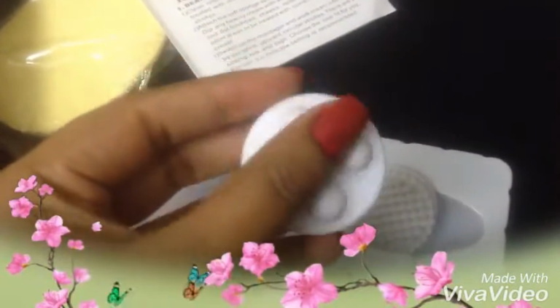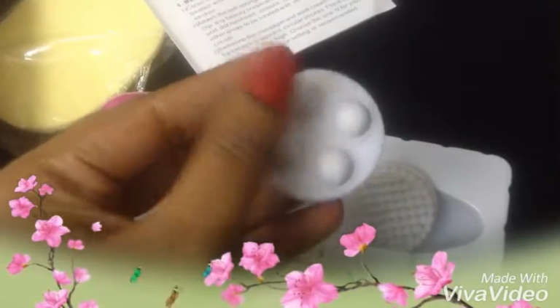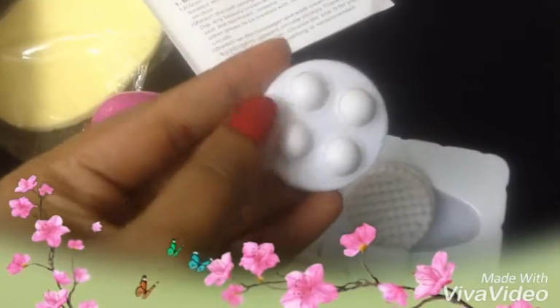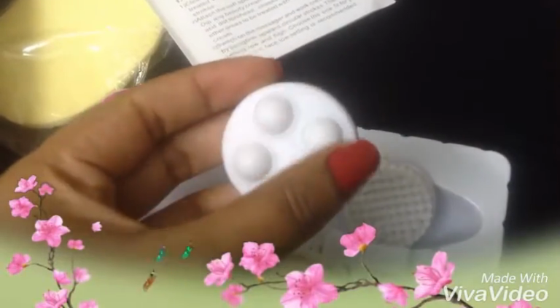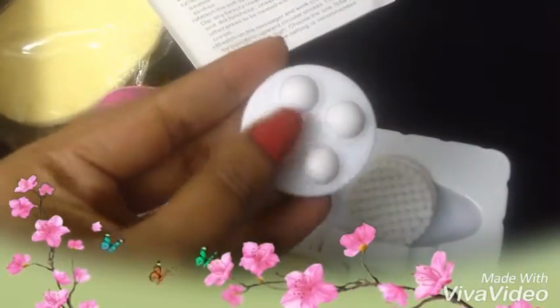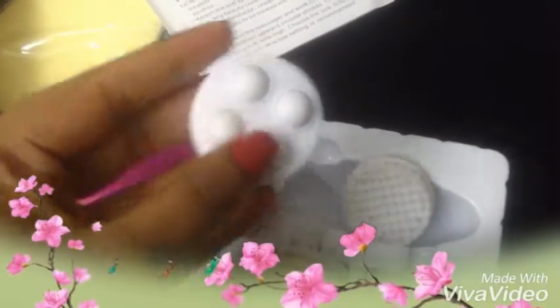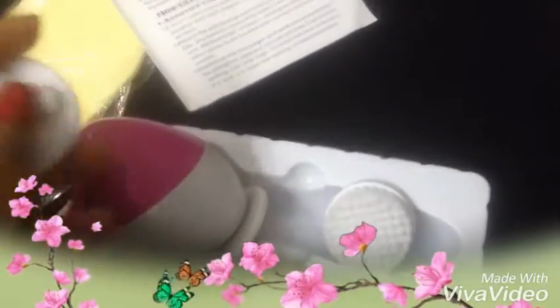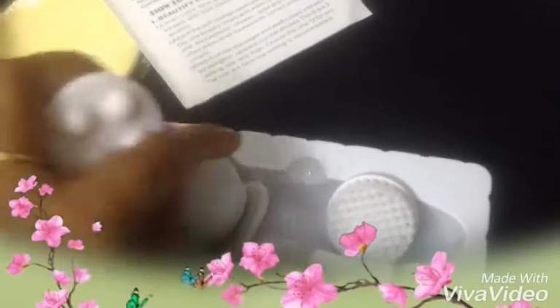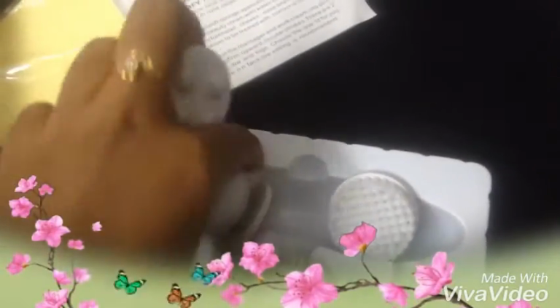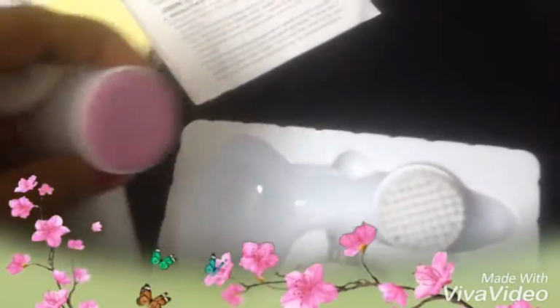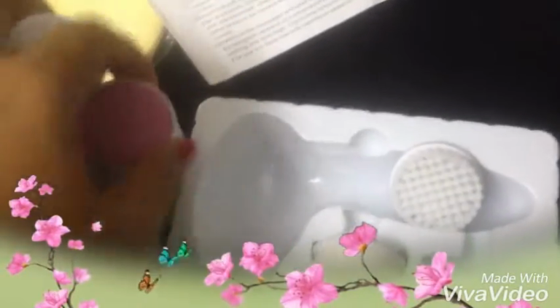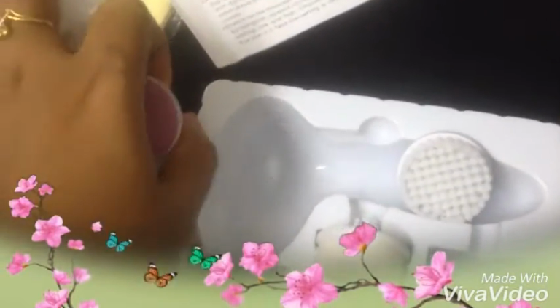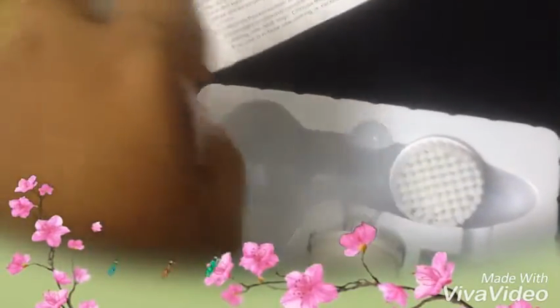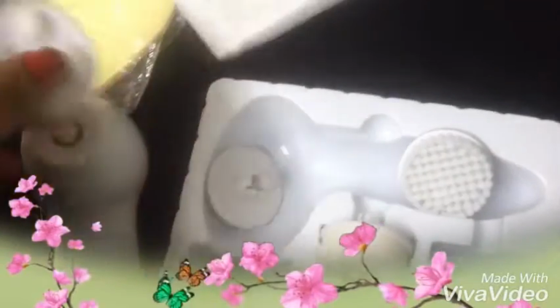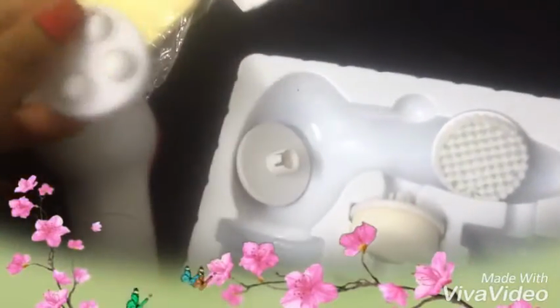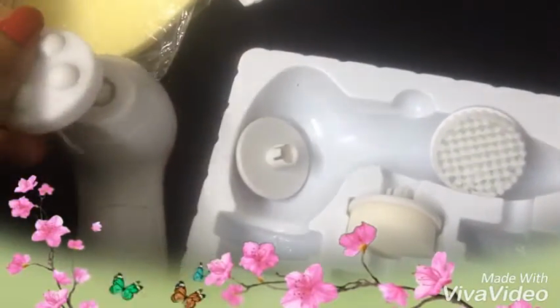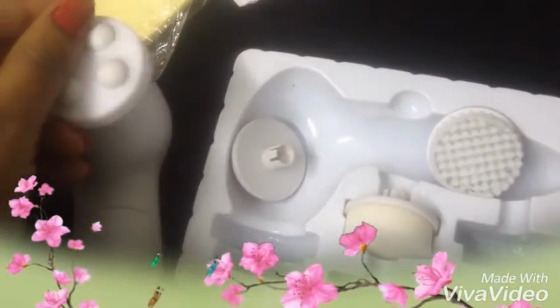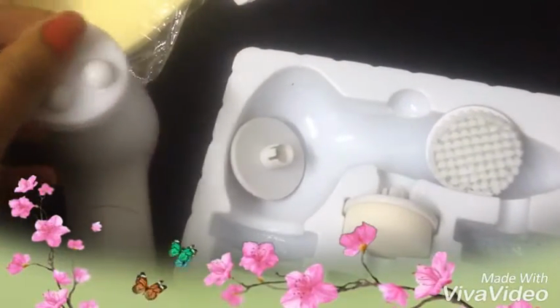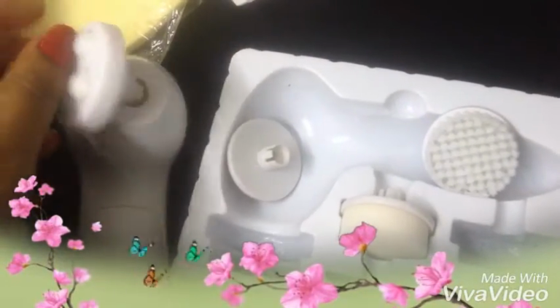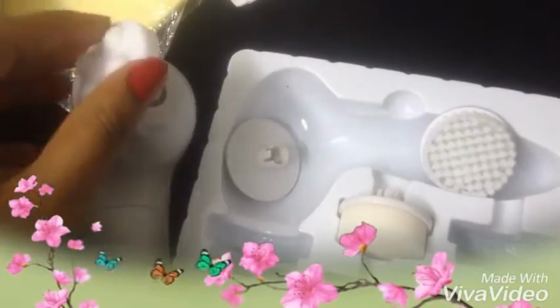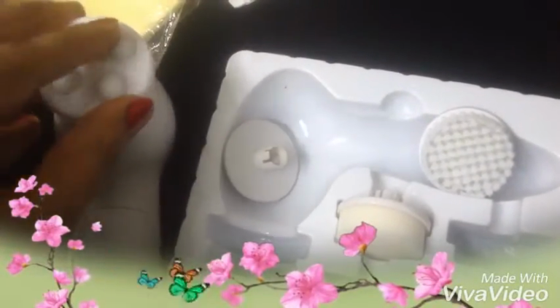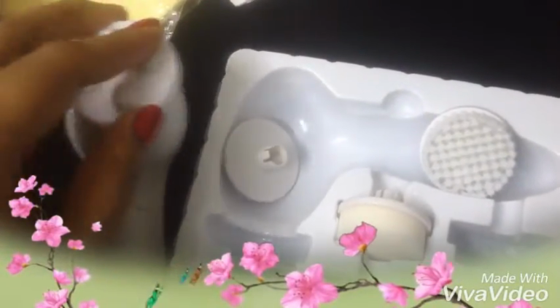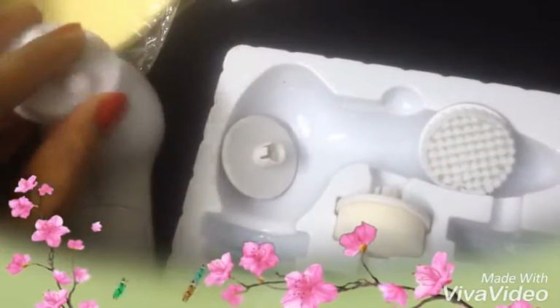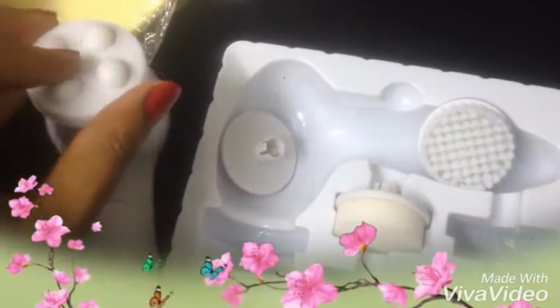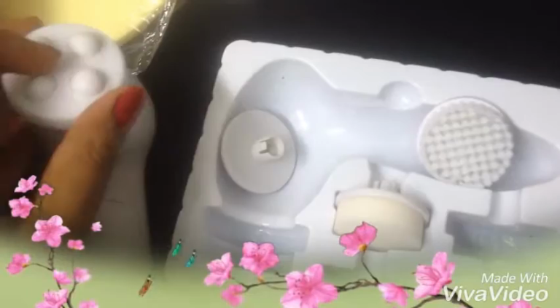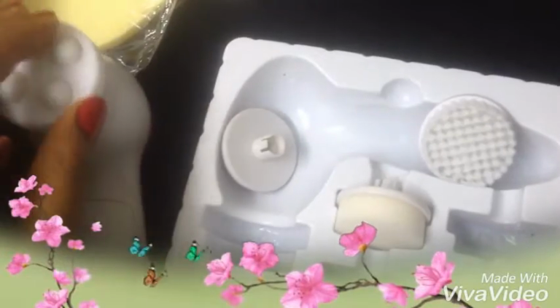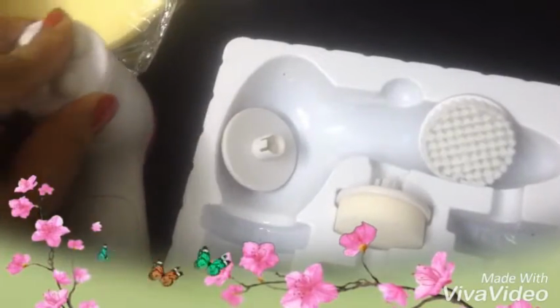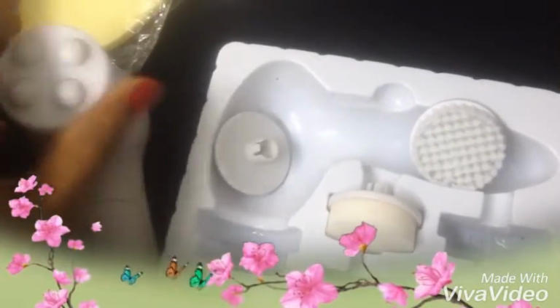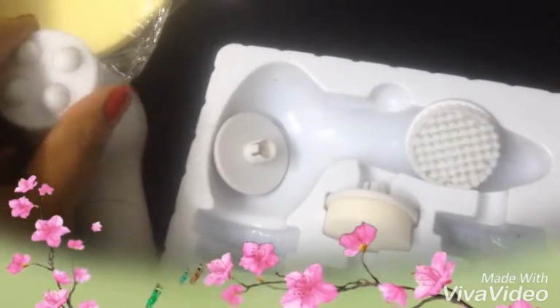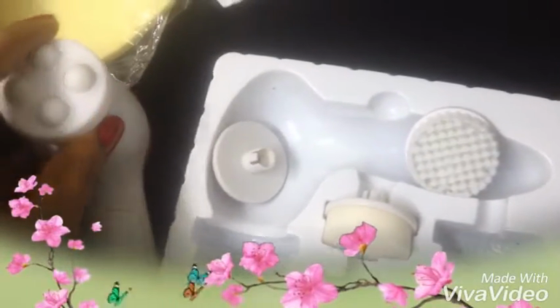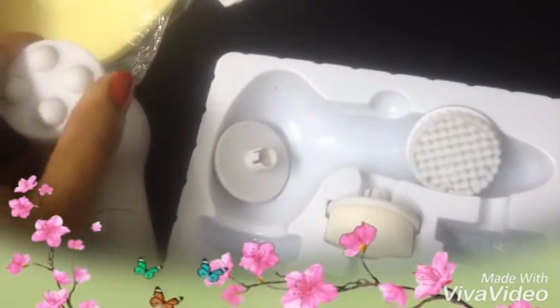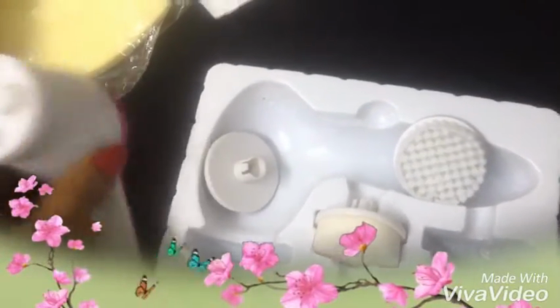This is the main massager, which comes with four balls. When we put this into the machine, the four balls start rotating, and then we can use it on our face, hands, or skin — wherever we wish to use this massager.